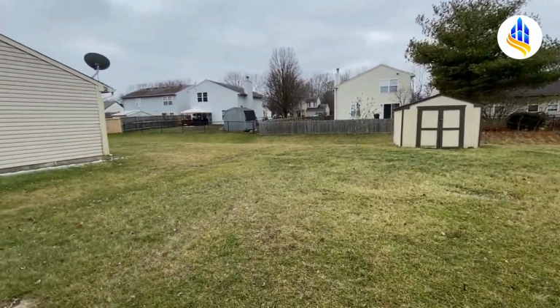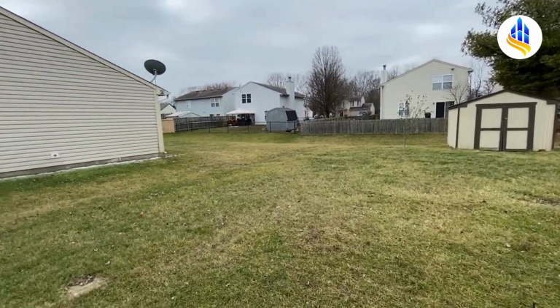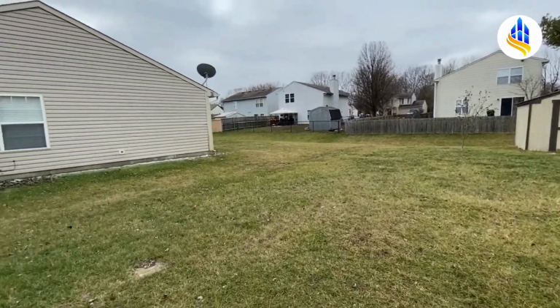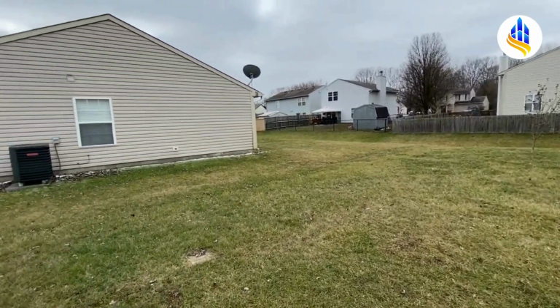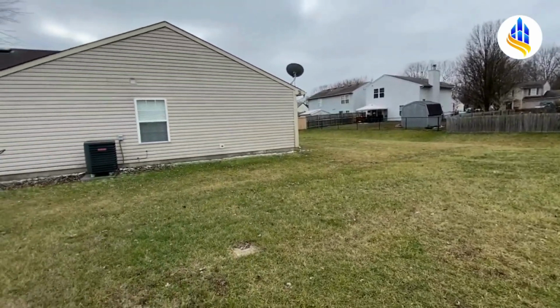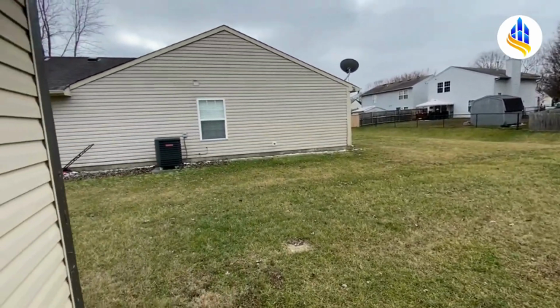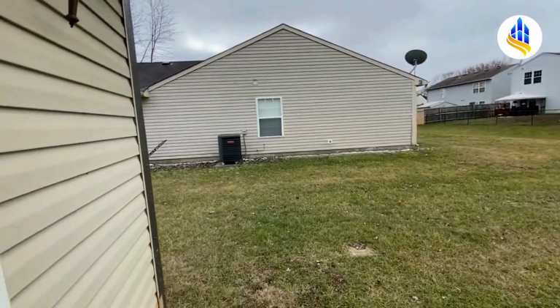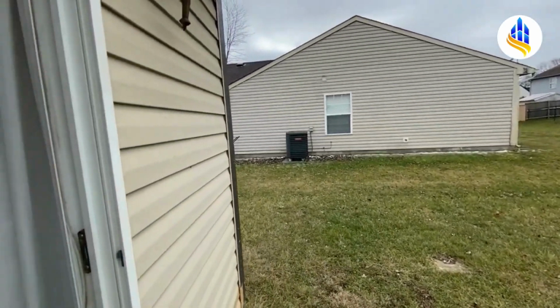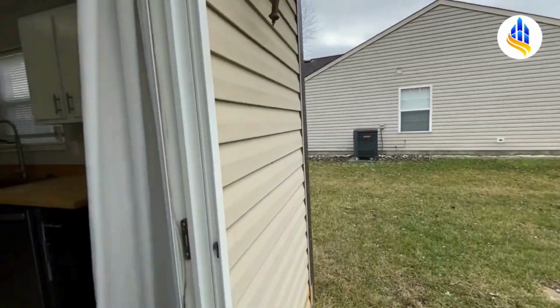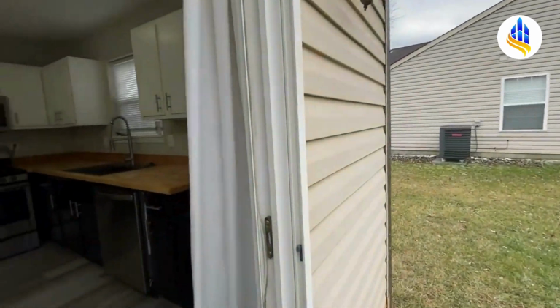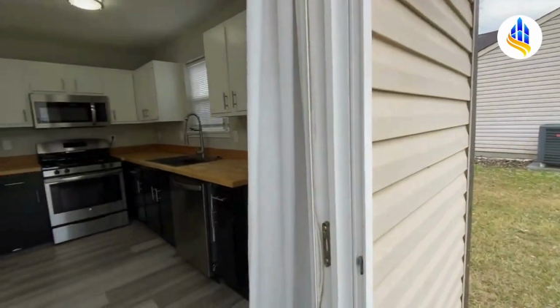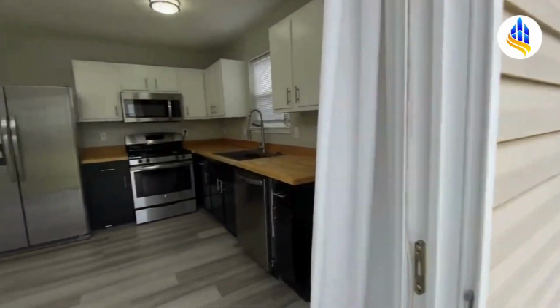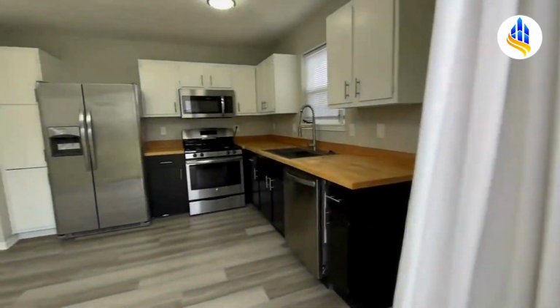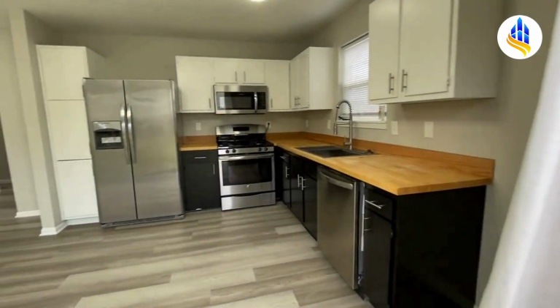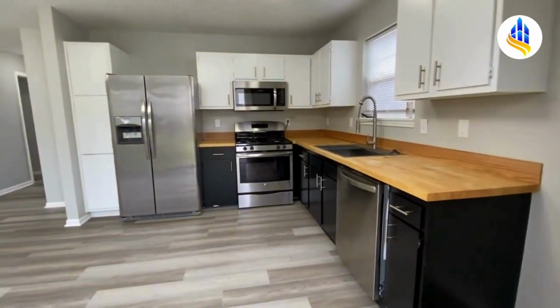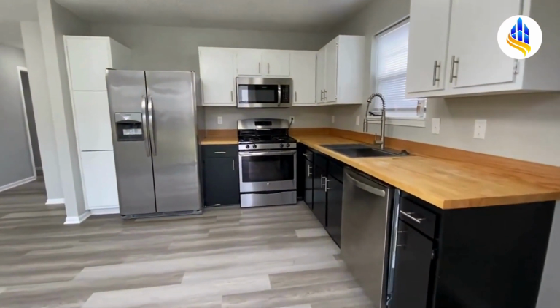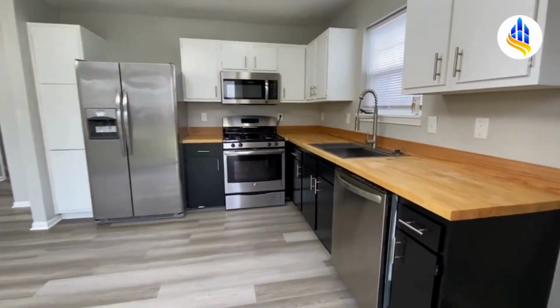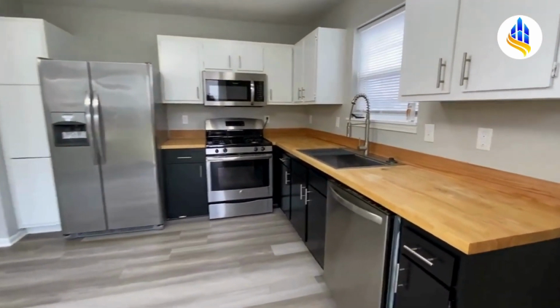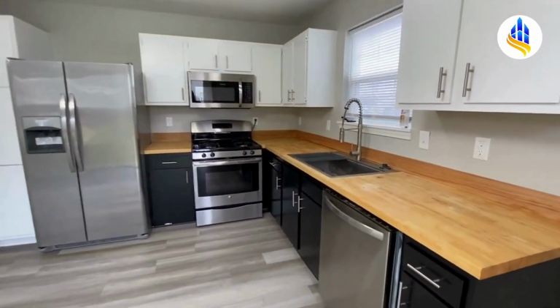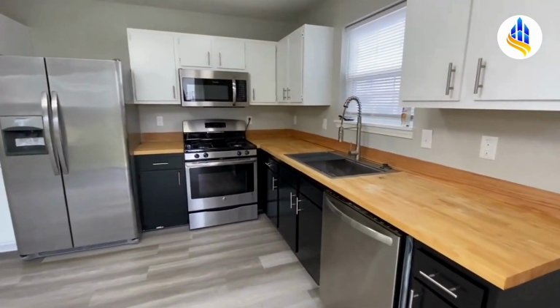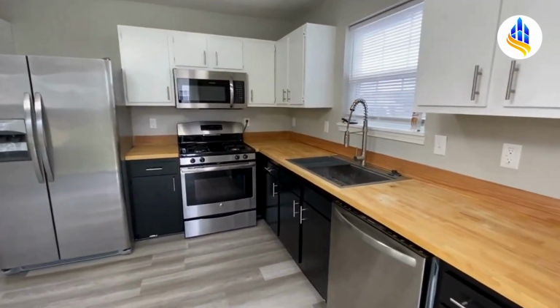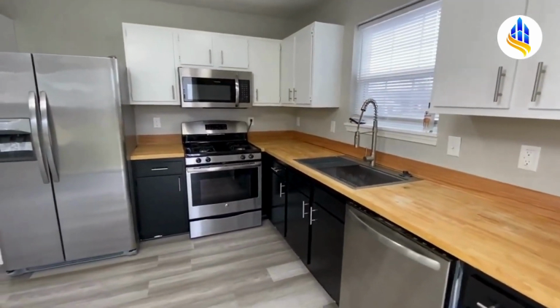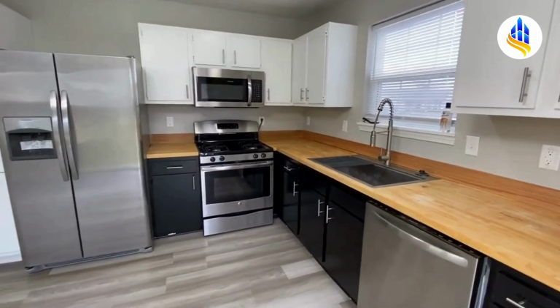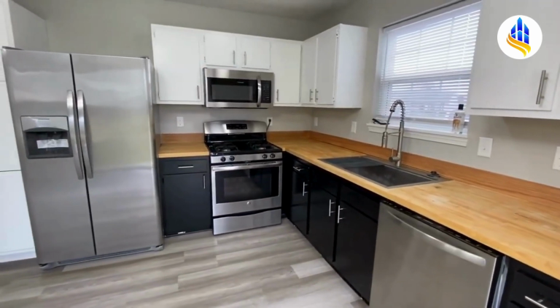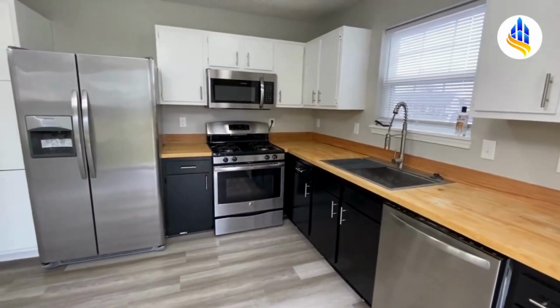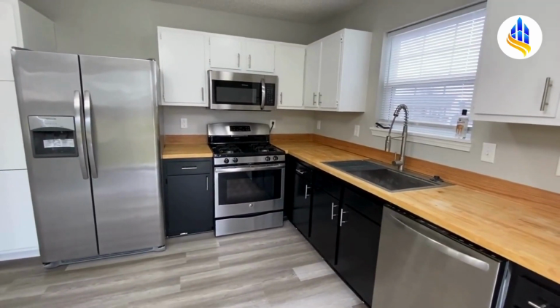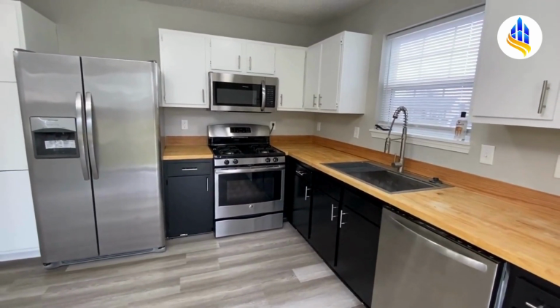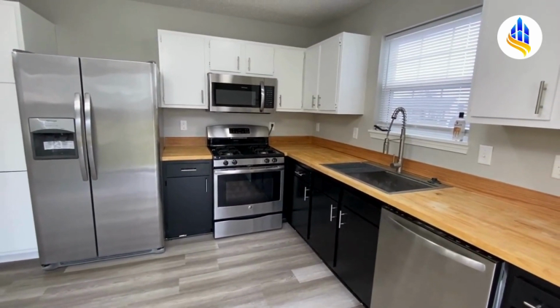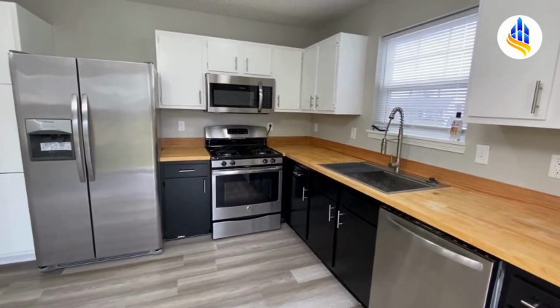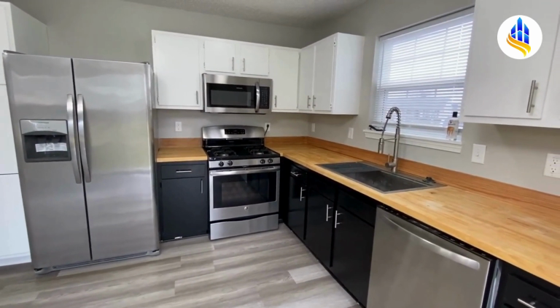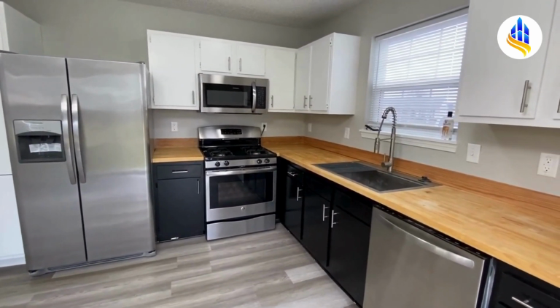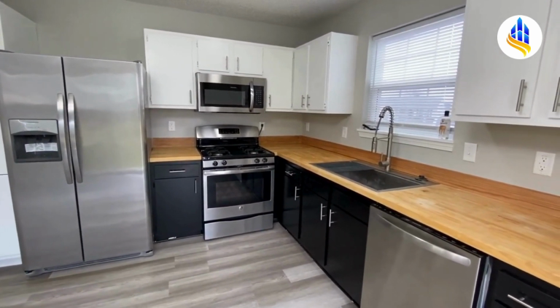We're going to go right back in through this back door. Here's just a better shot of the kitchen. I'm Carrie with ES Property Management, and I hope you enjoyed this video.